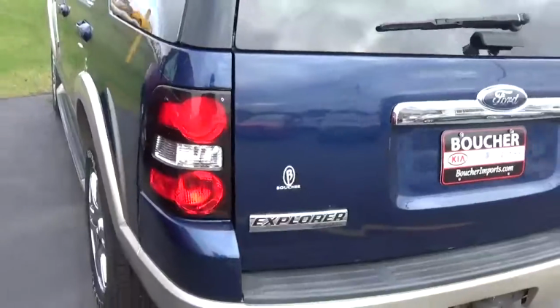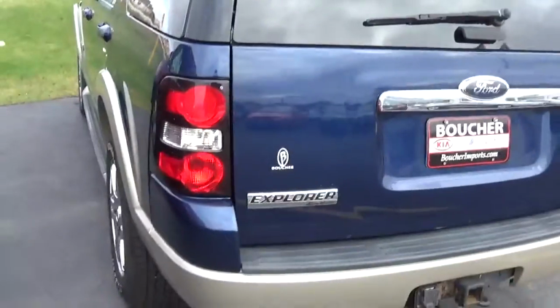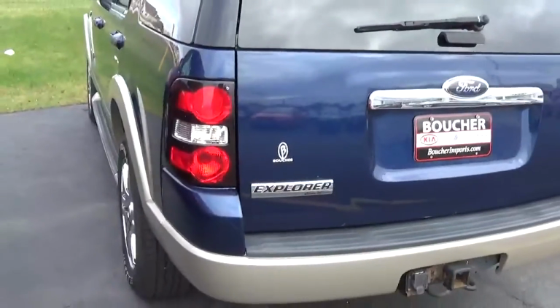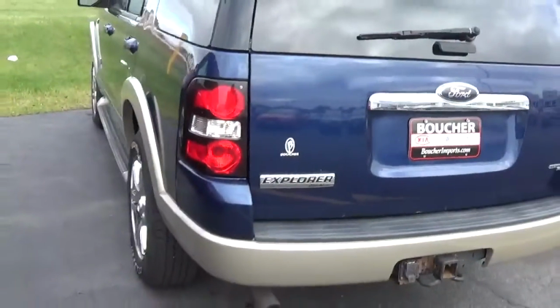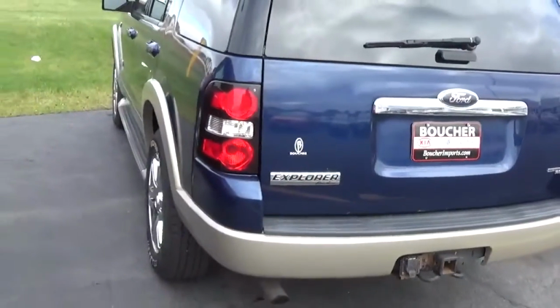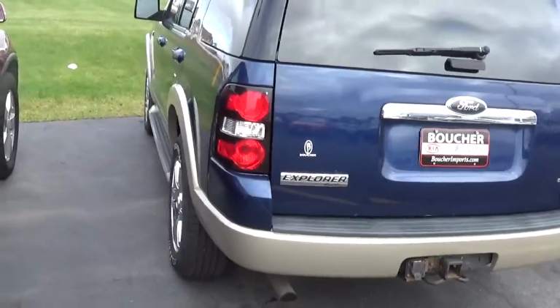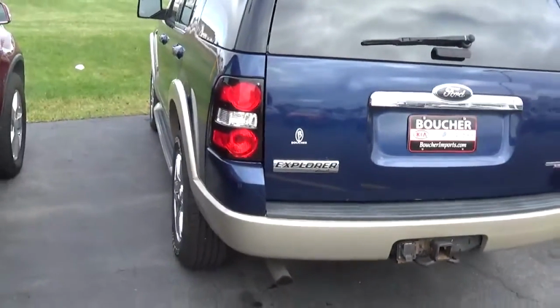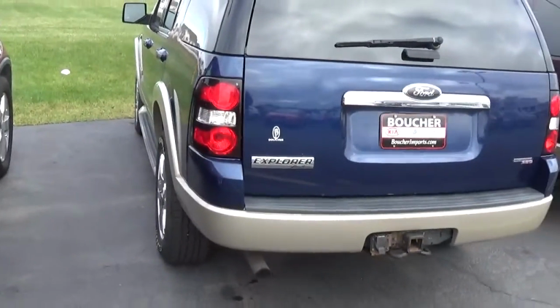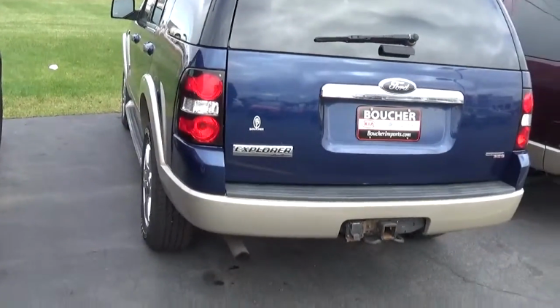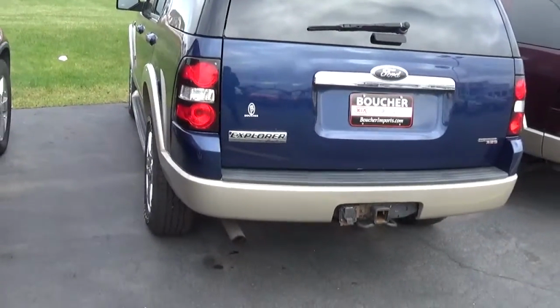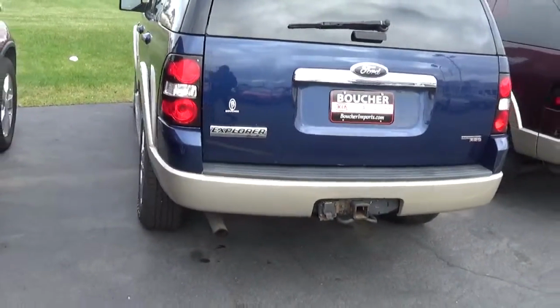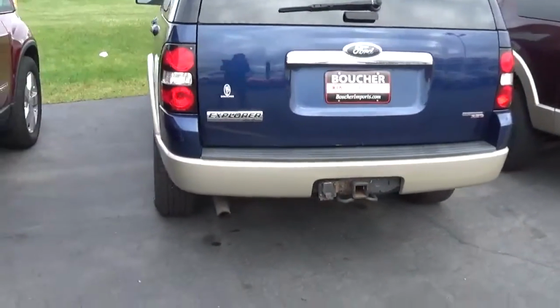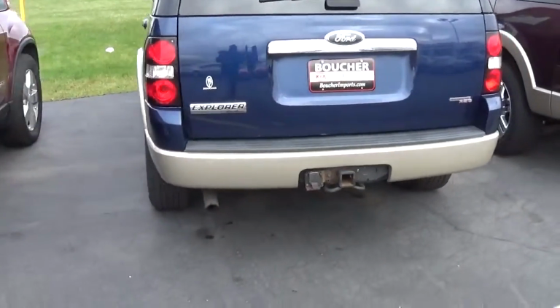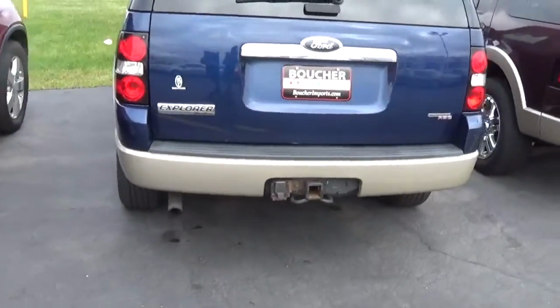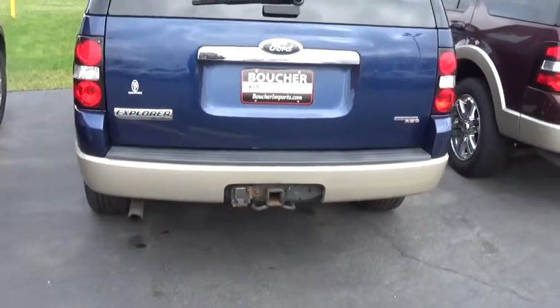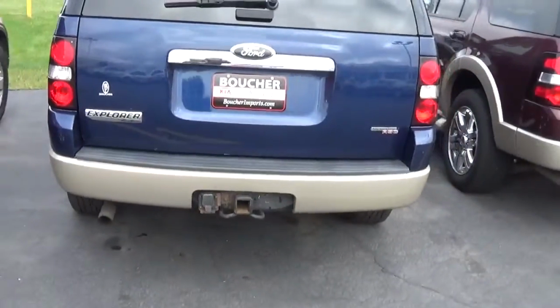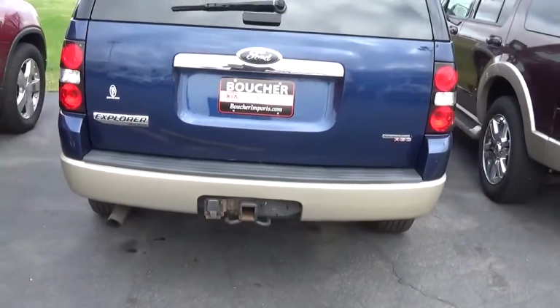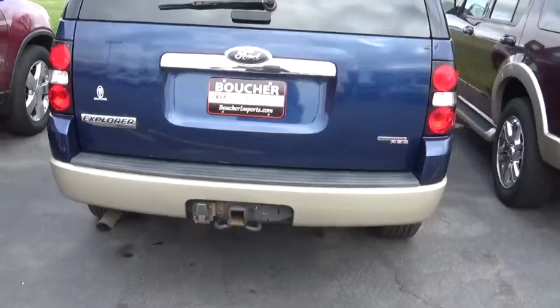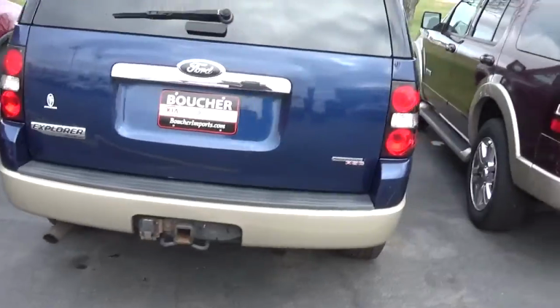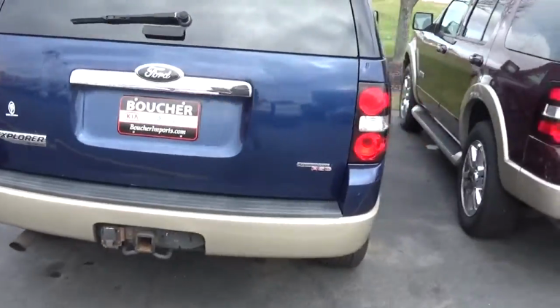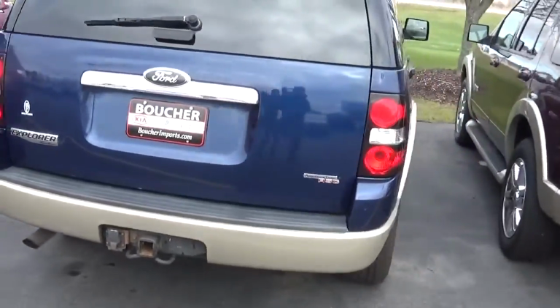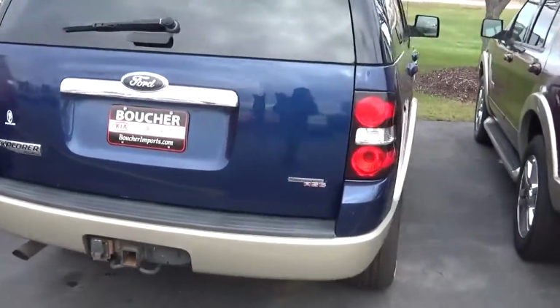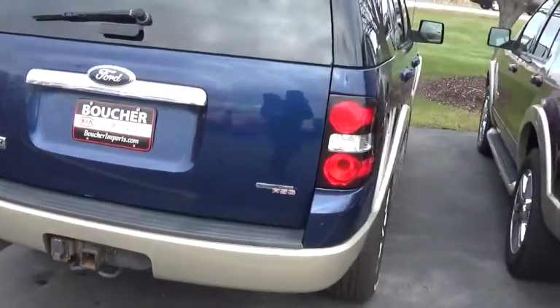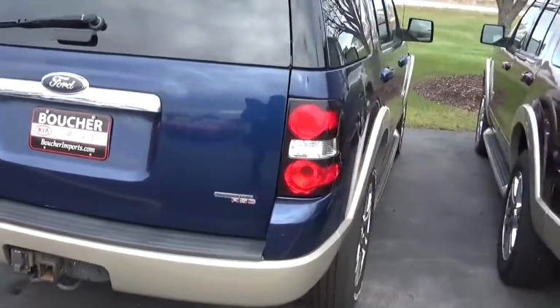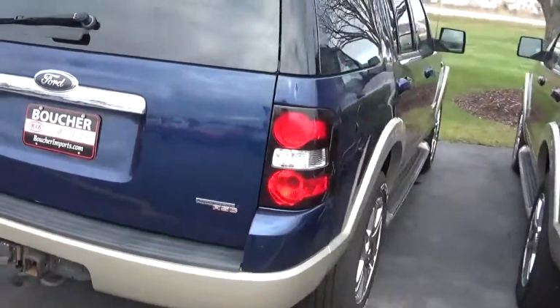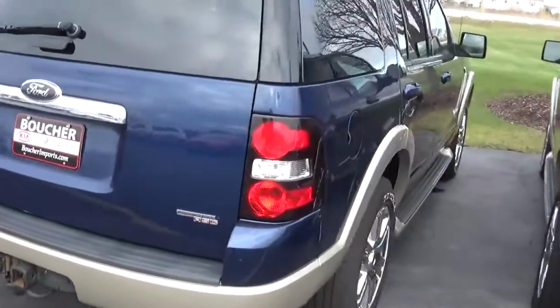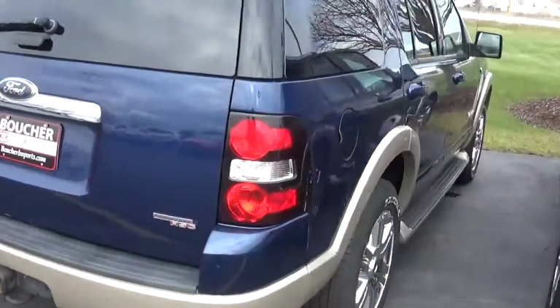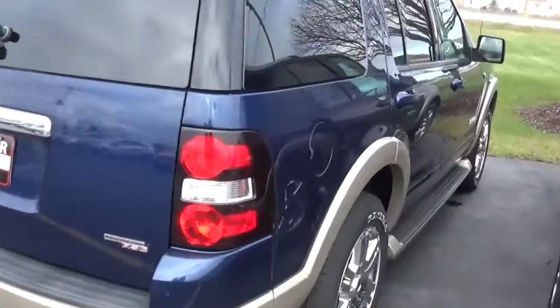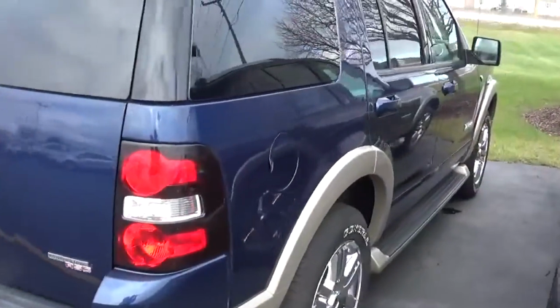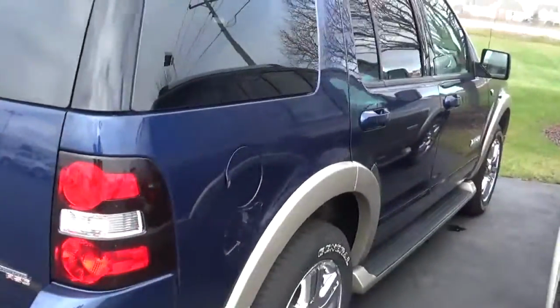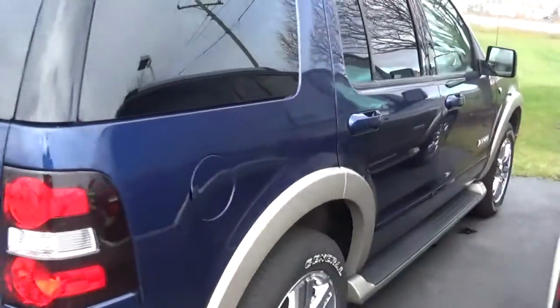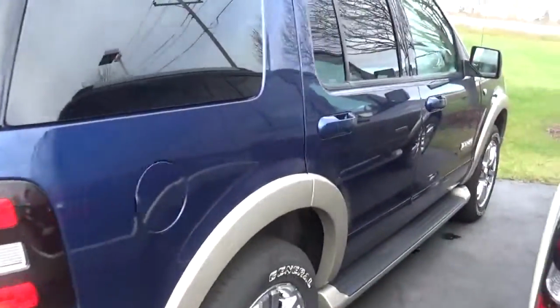Rear wiper, privacy tinted glass, trailer hitch, chrome grille, power door locks, power windows, A.C., cruise, tilt wheel, power mirrors.